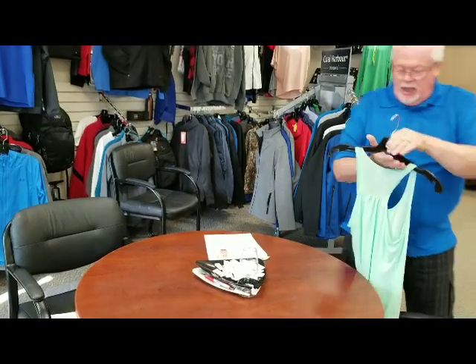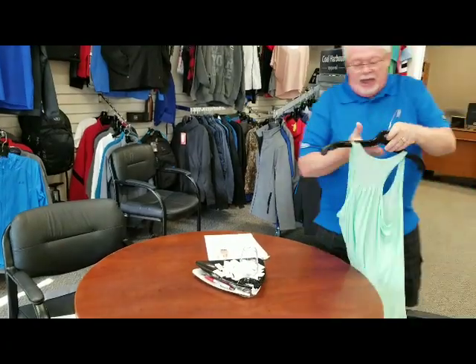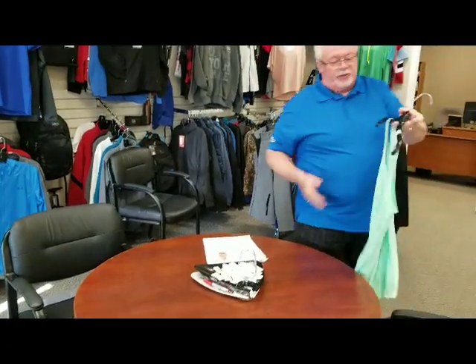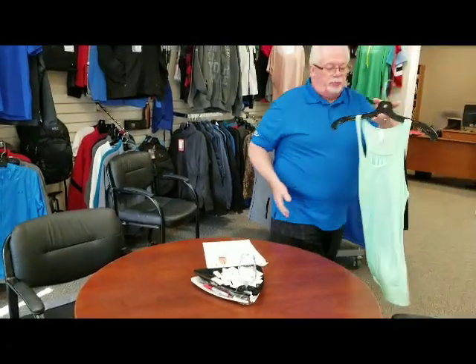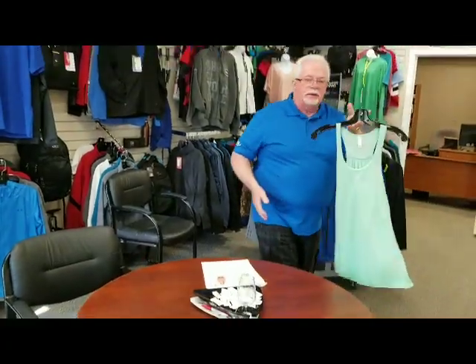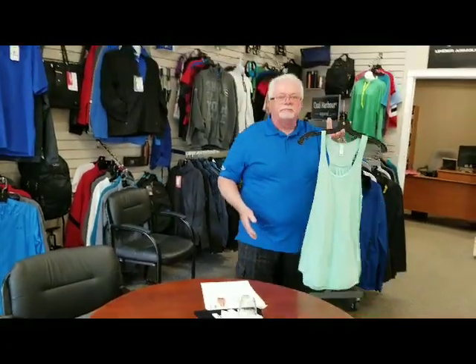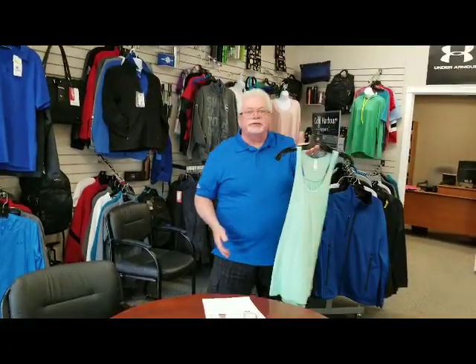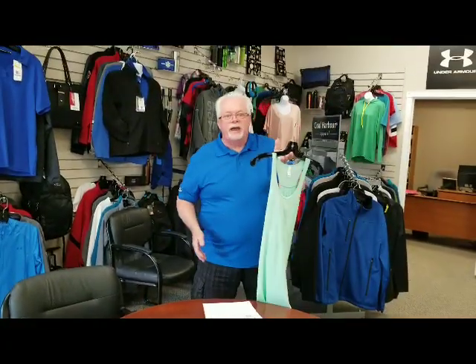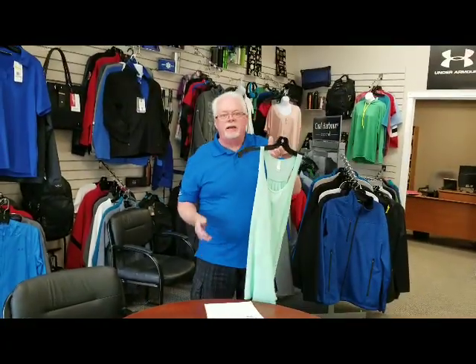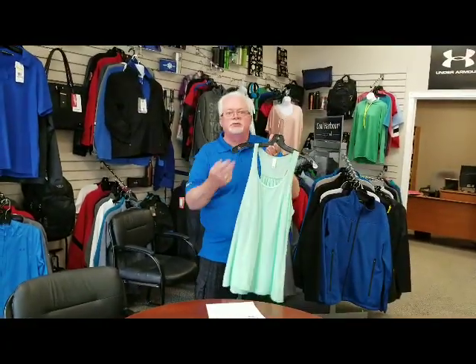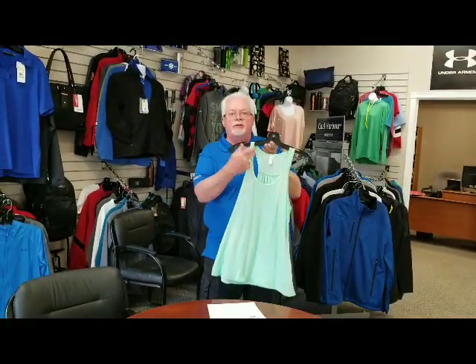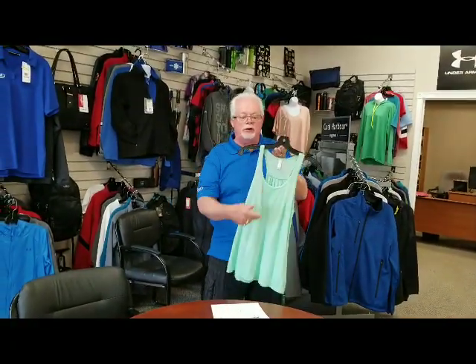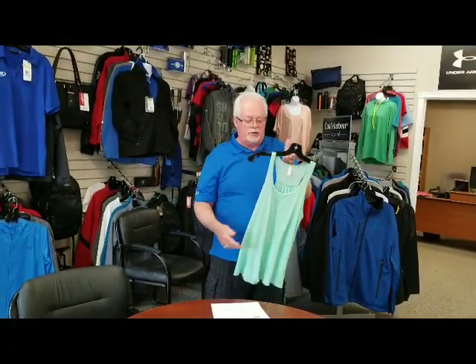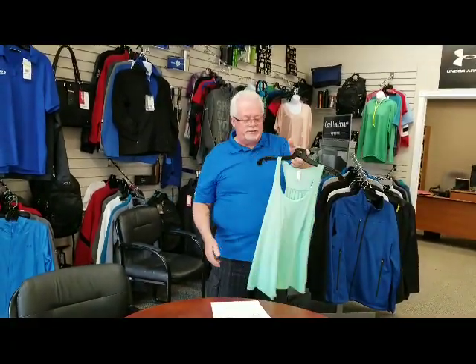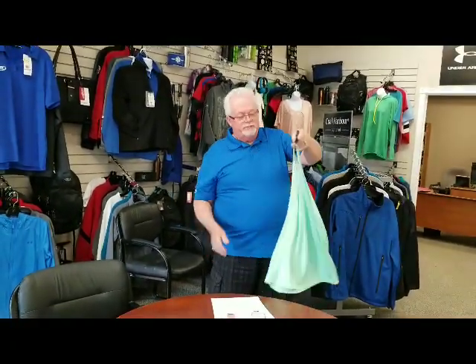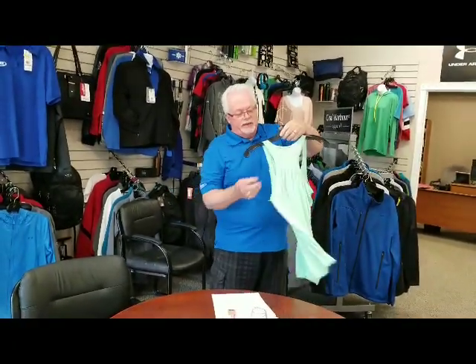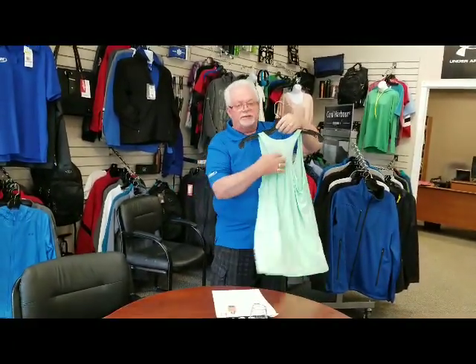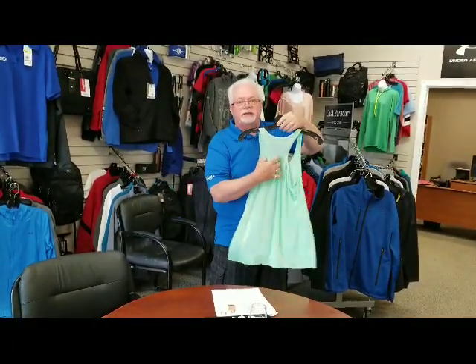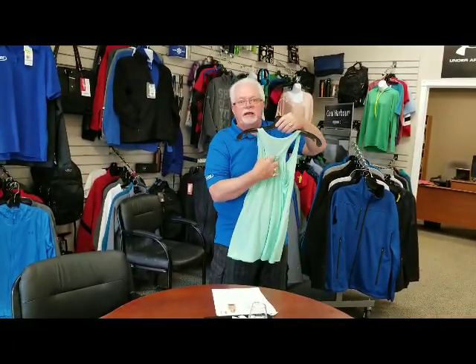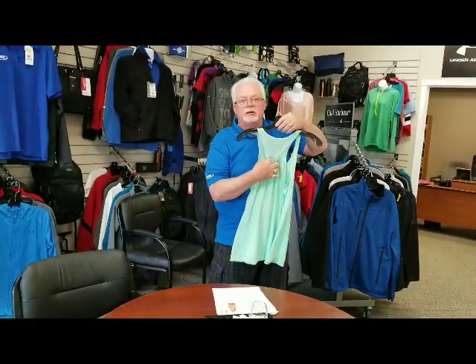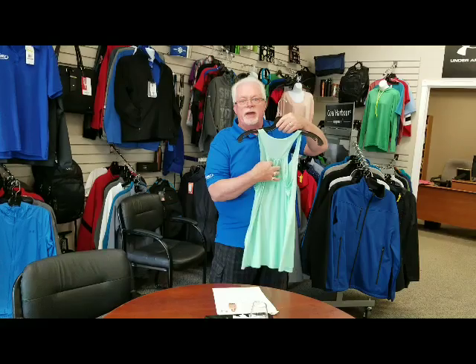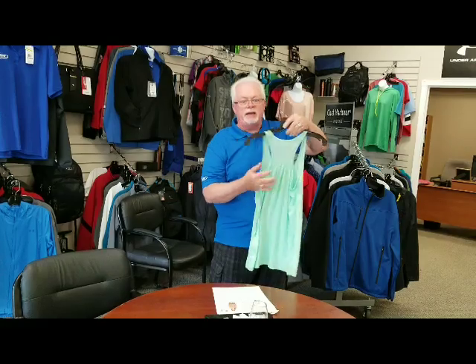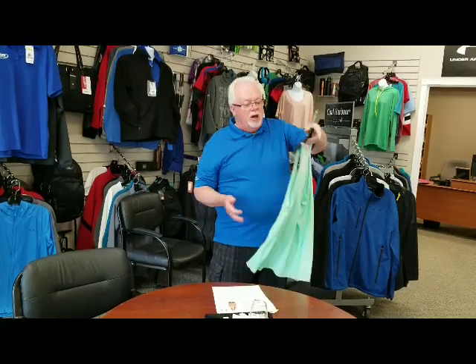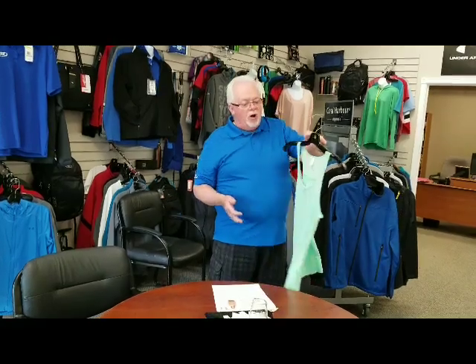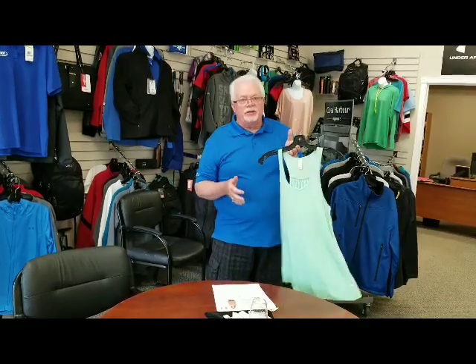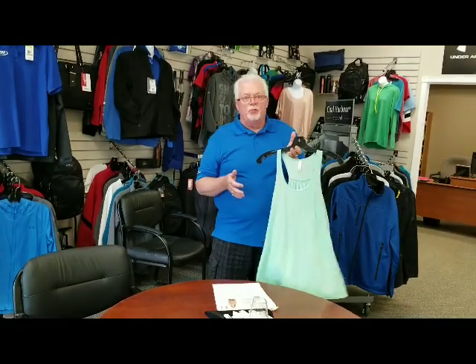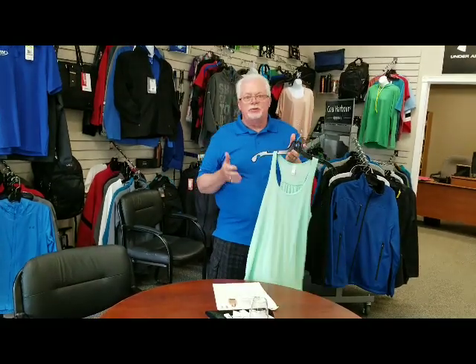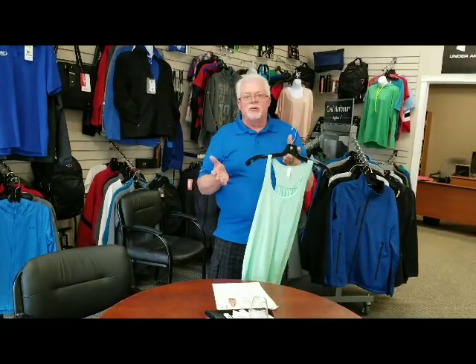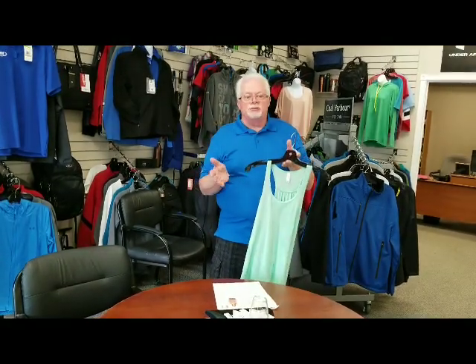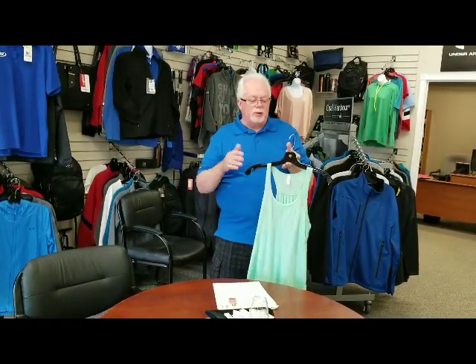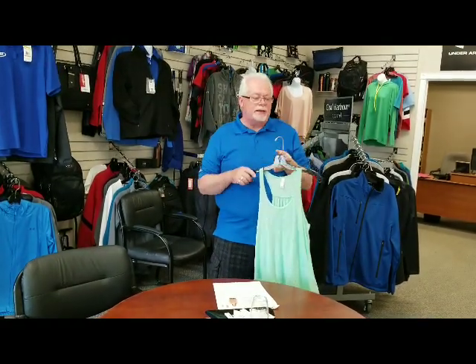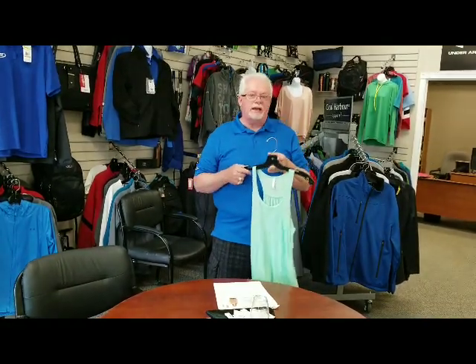And the third one, a racerback, comes in 24 colors. Nice little detail on the back. All of them with your logo, $21.99.